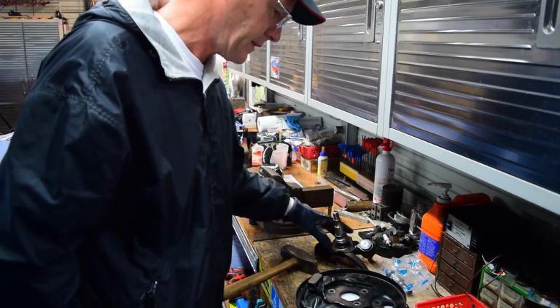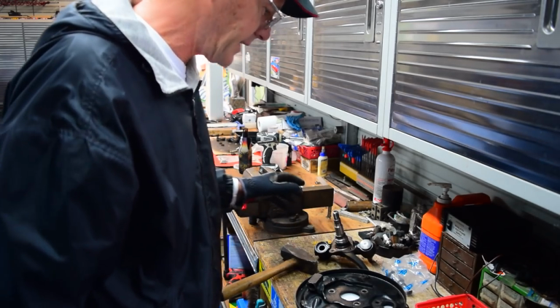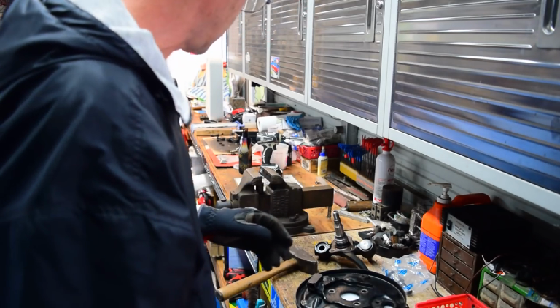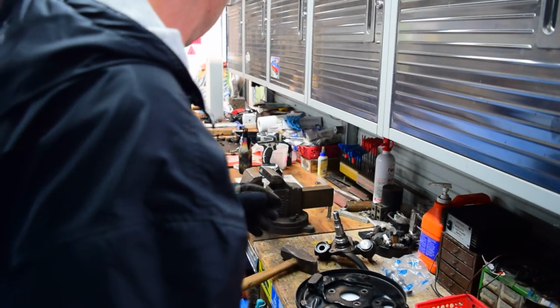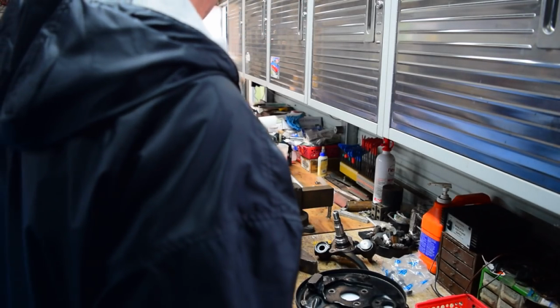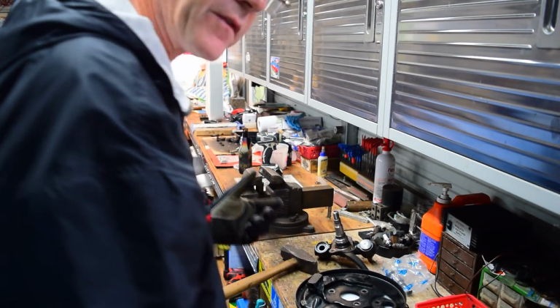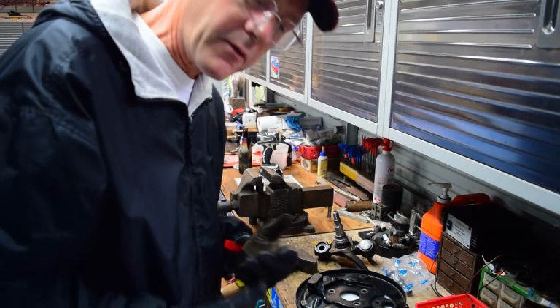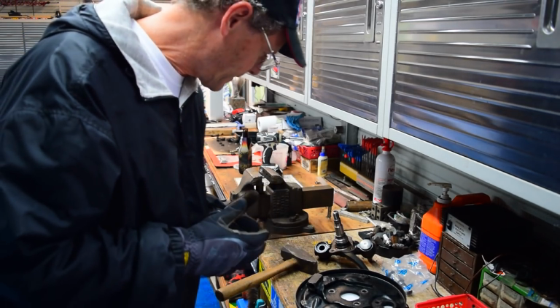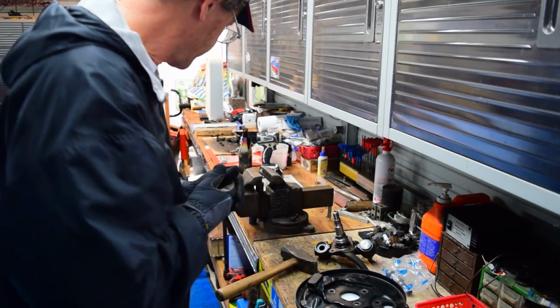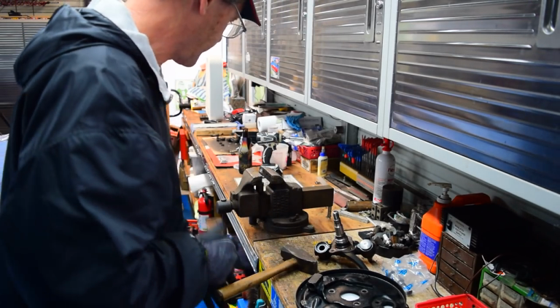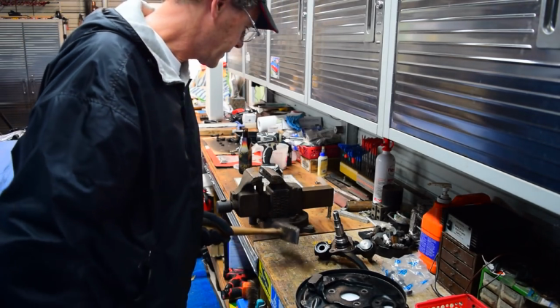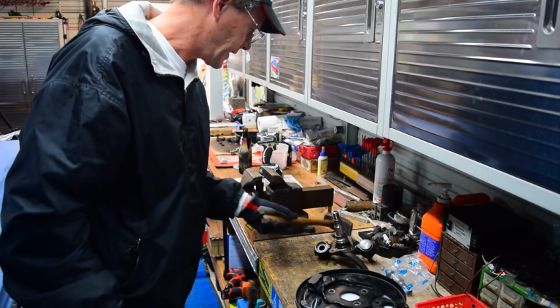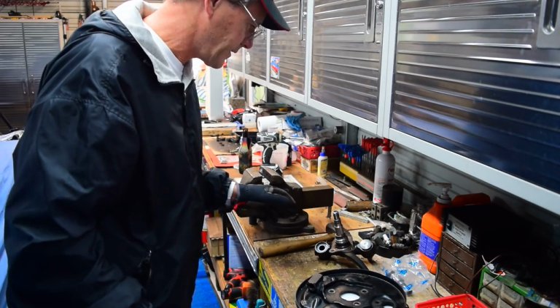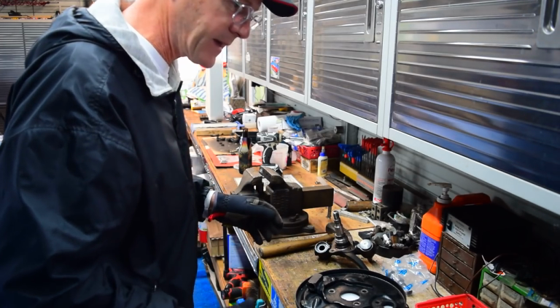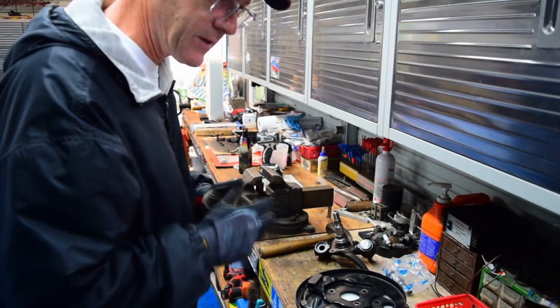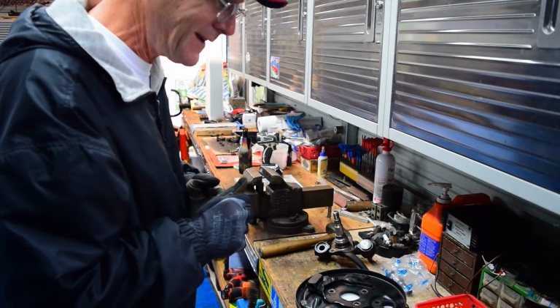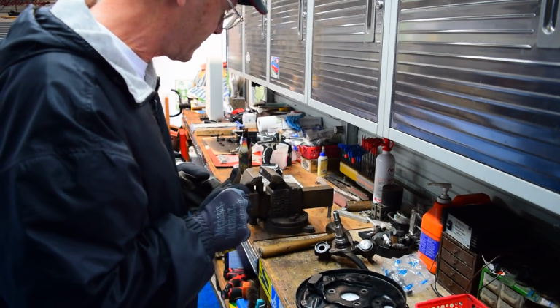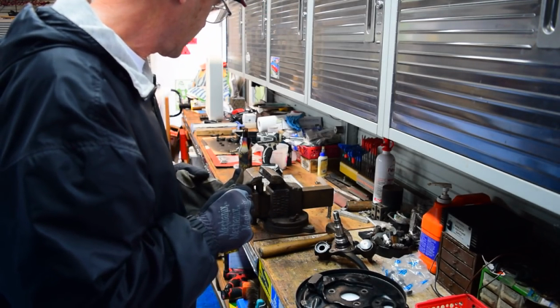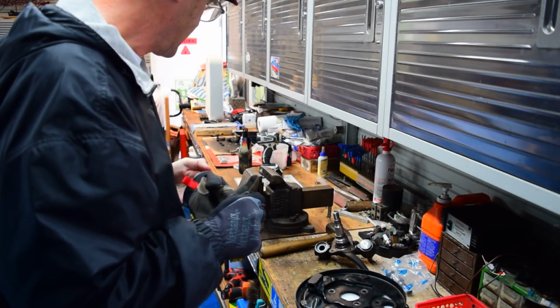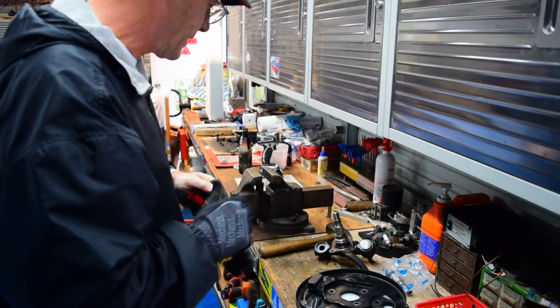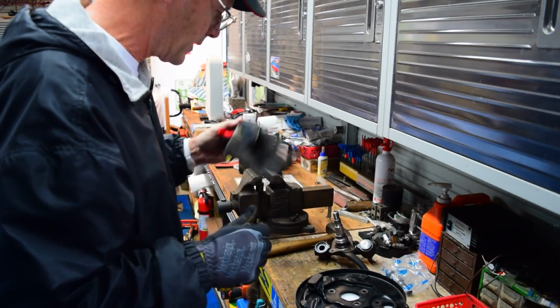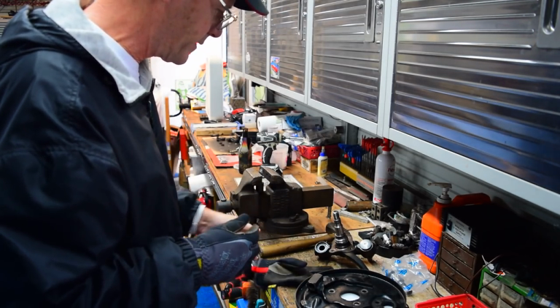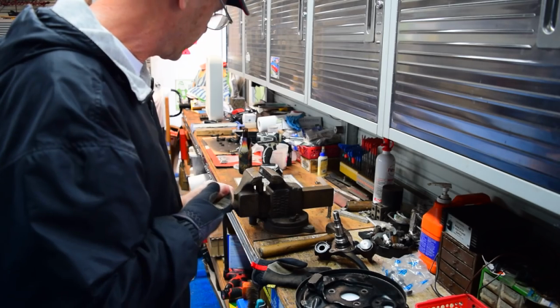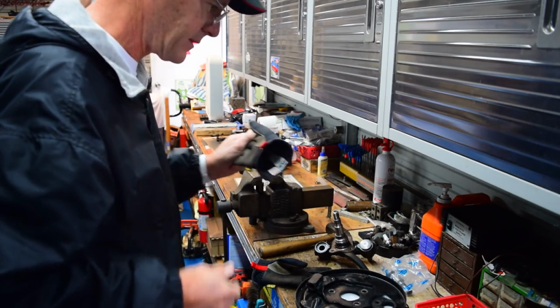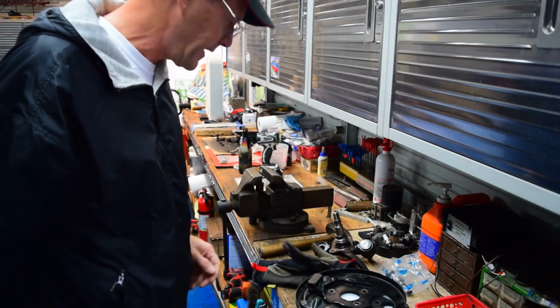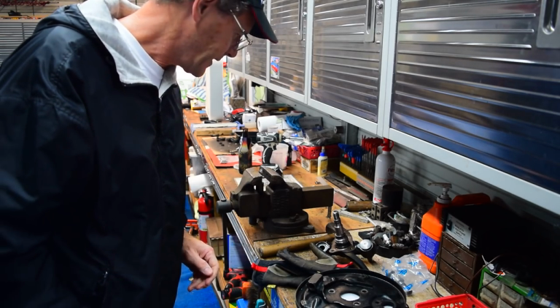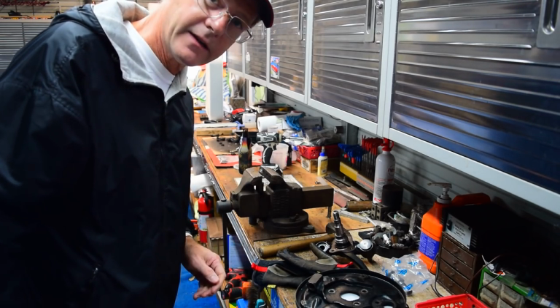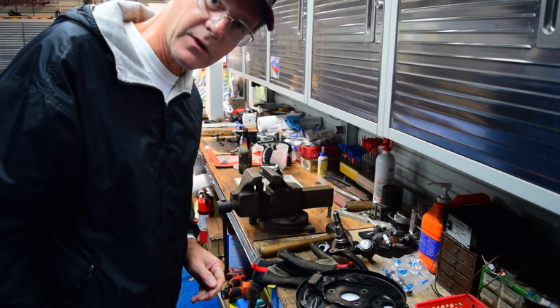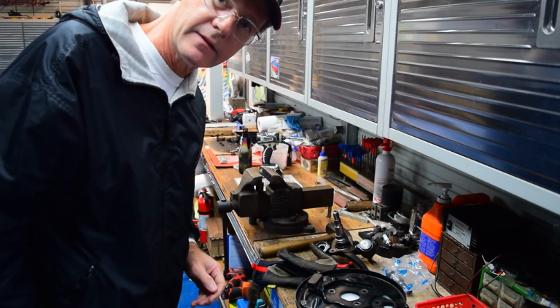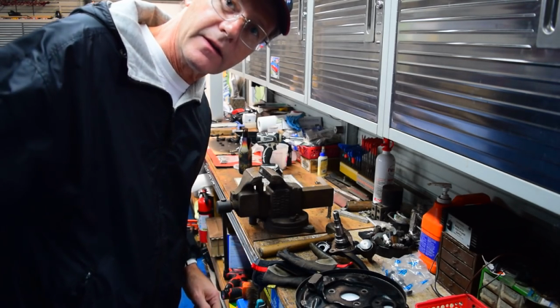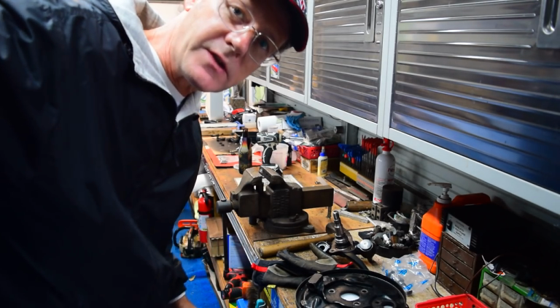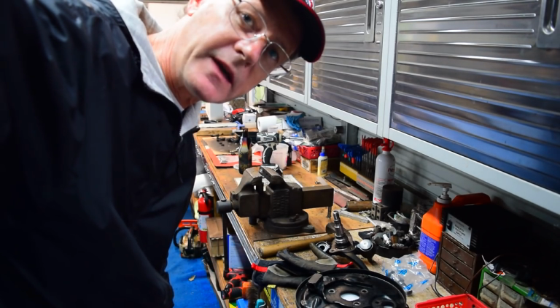I'll do the other side, I'll get the front end wrapped up. This weekend I'll get her back down on her feet and we'll go on from there. That was it — short and sweet. Thanks for staying with me, guys.